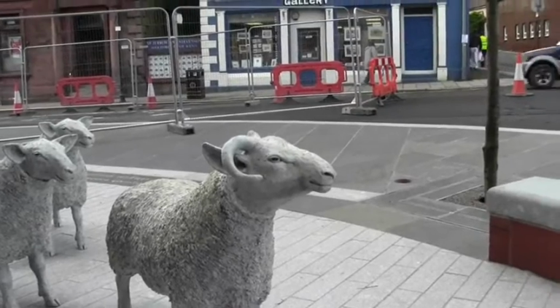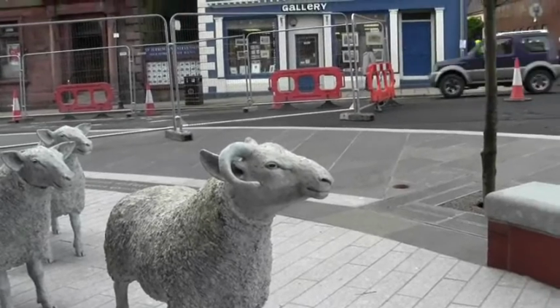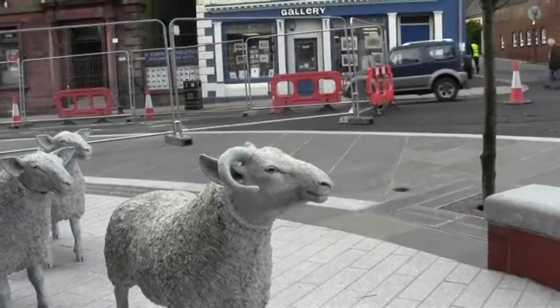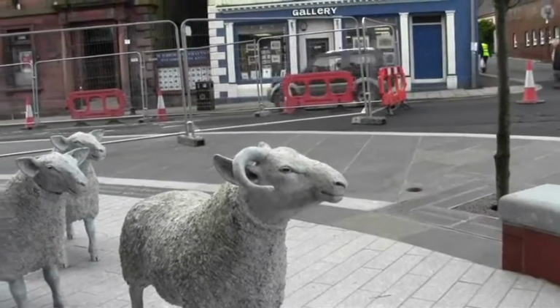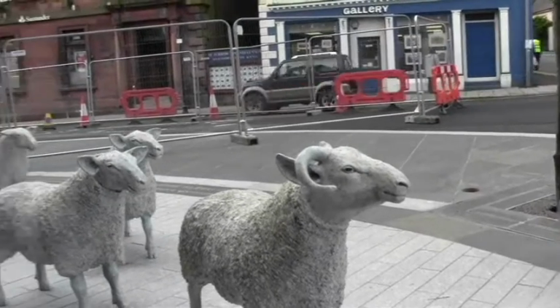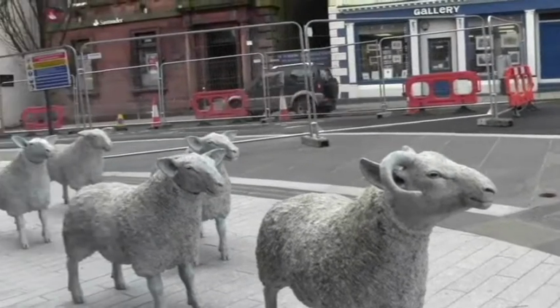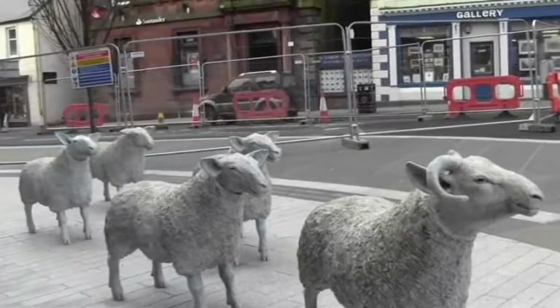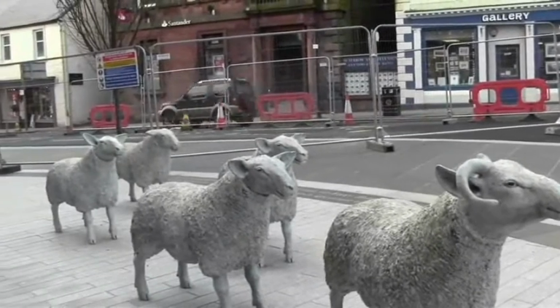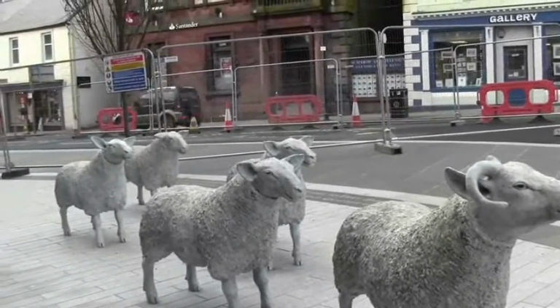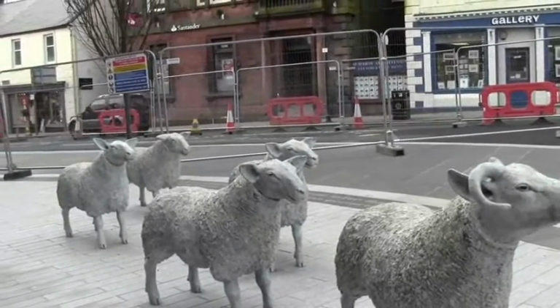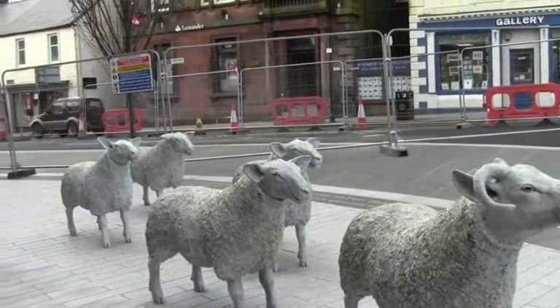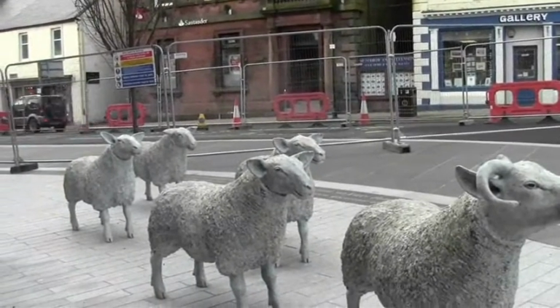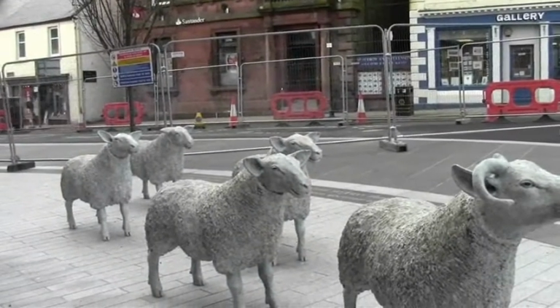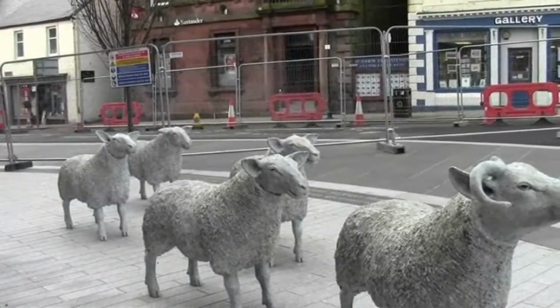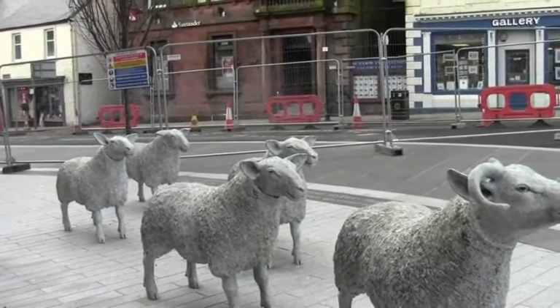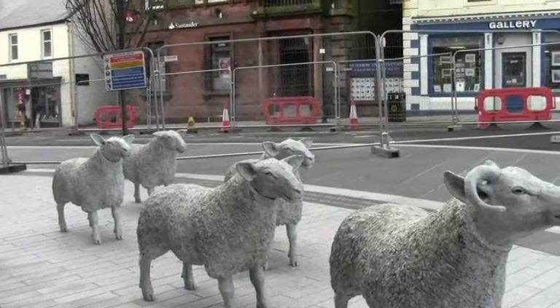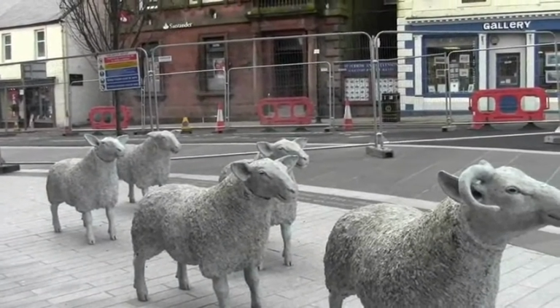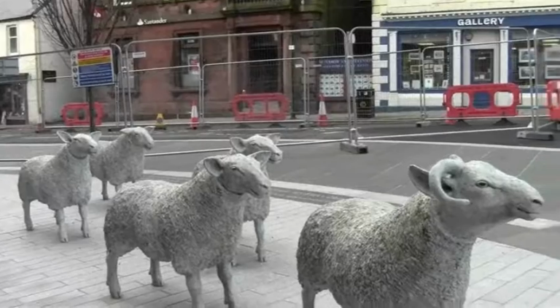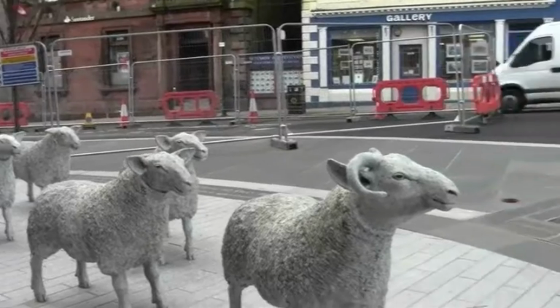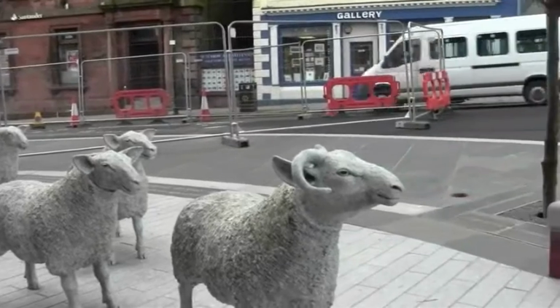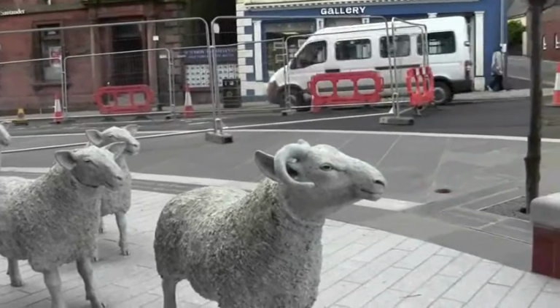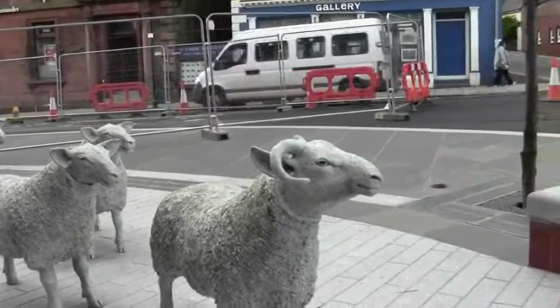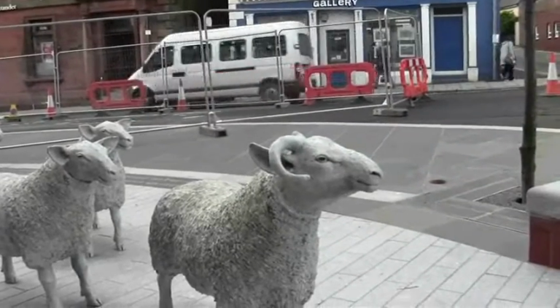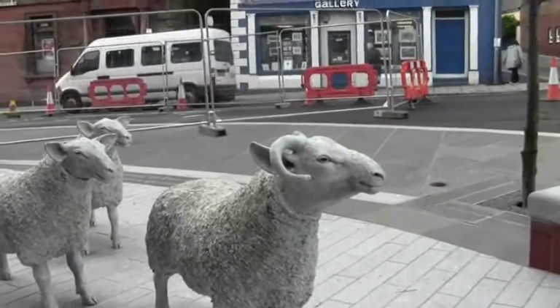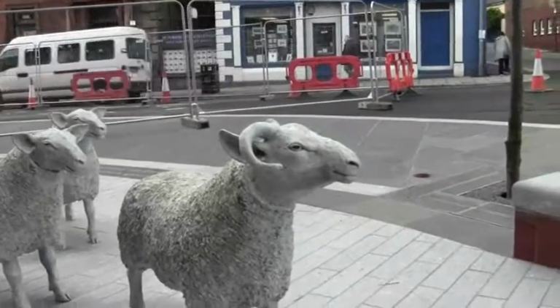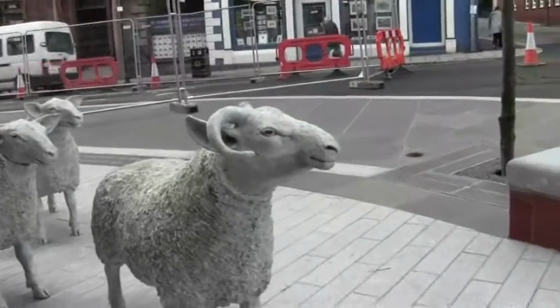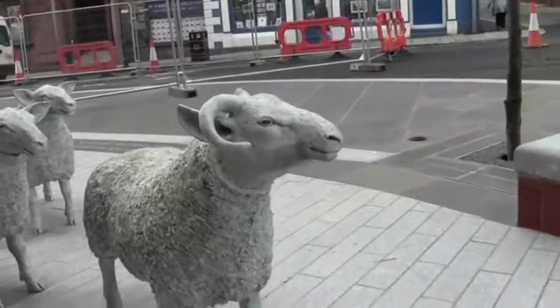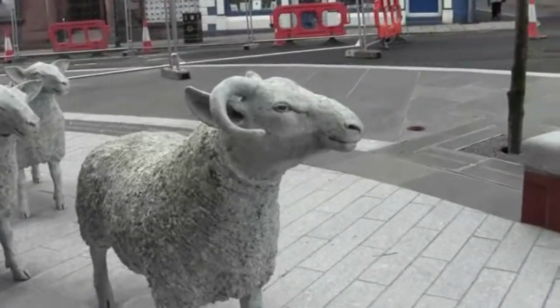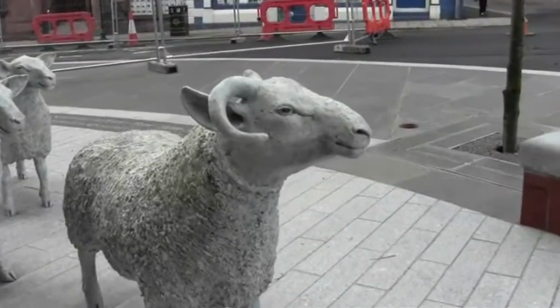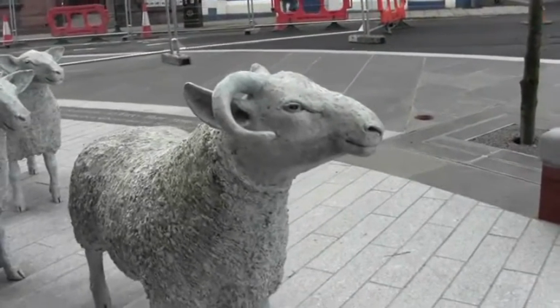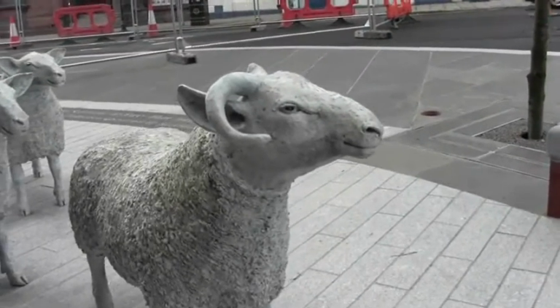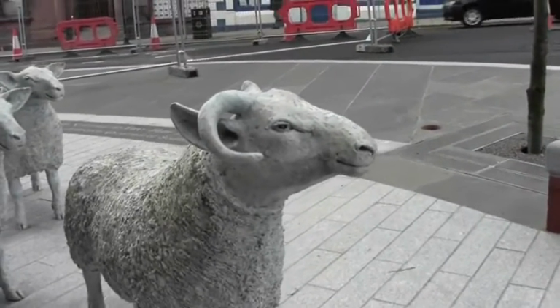And they're not very popular with the locals in Lockerbie, as you probably saw from that gentleman. However, that's the Lockerbie sheep. Just wonderful.